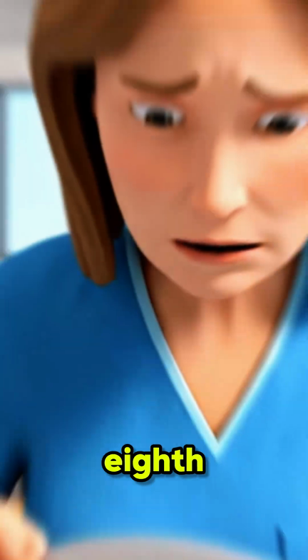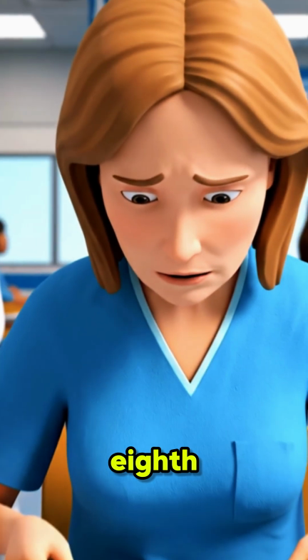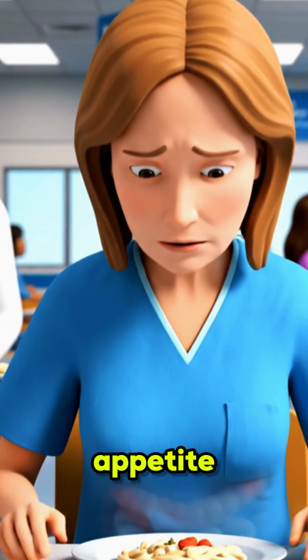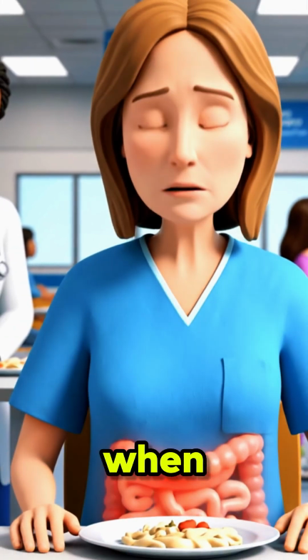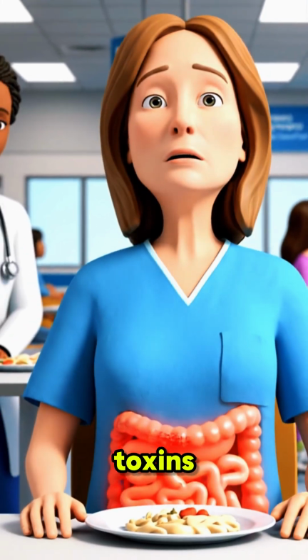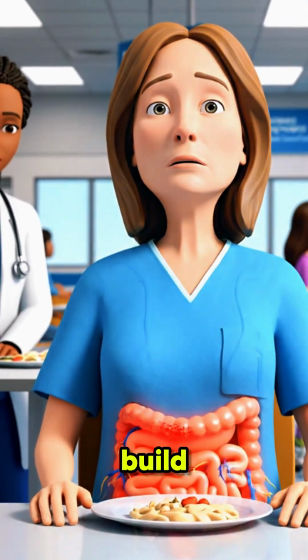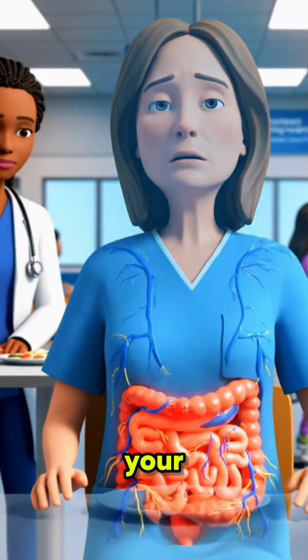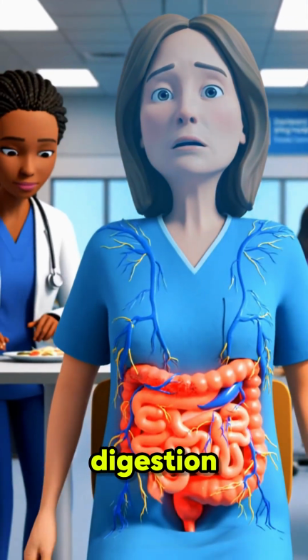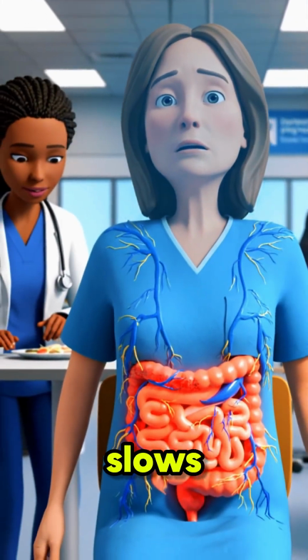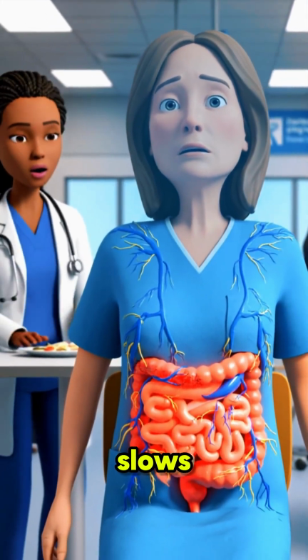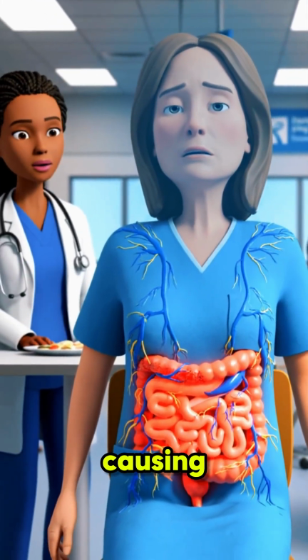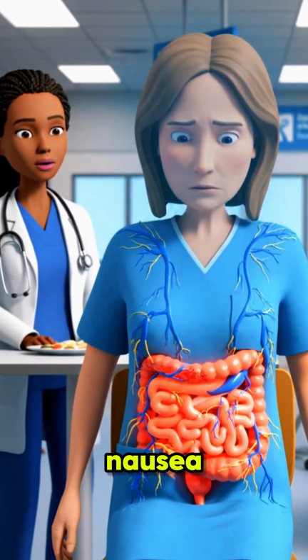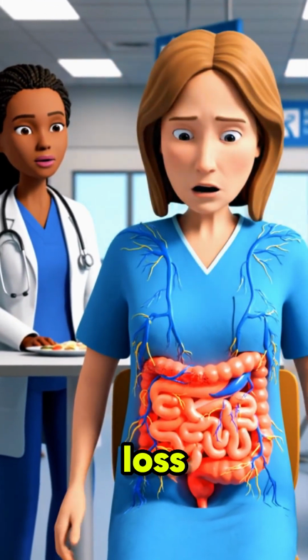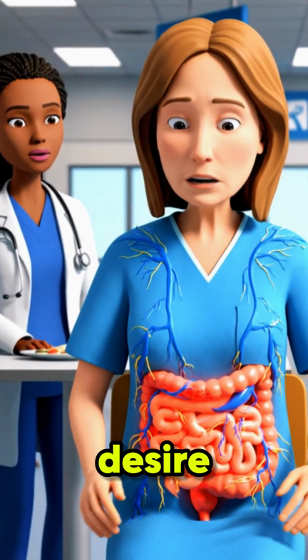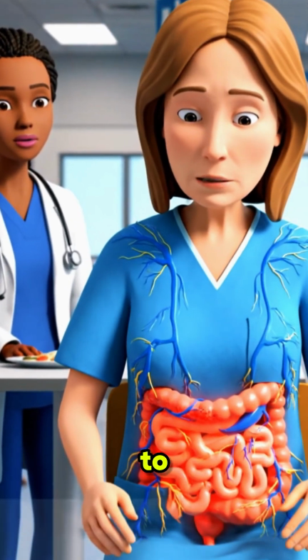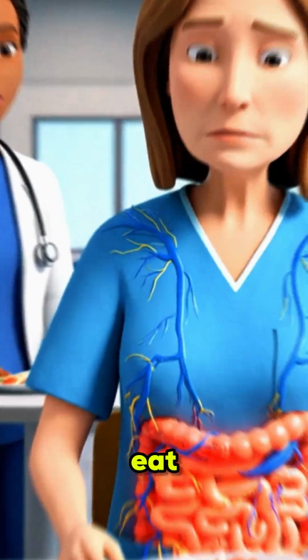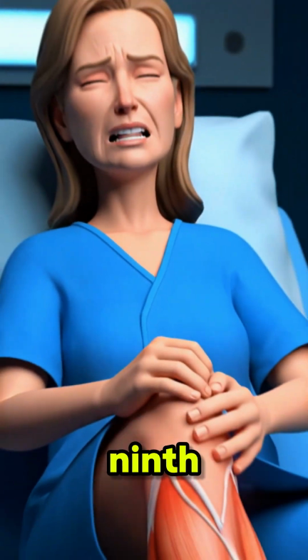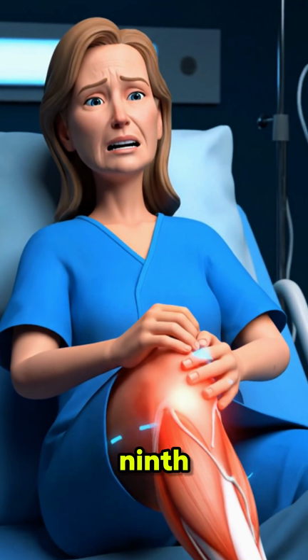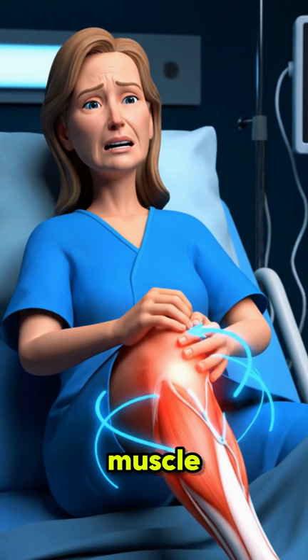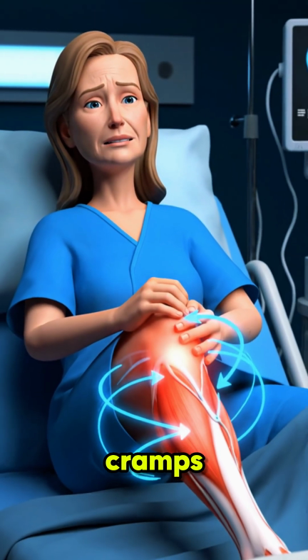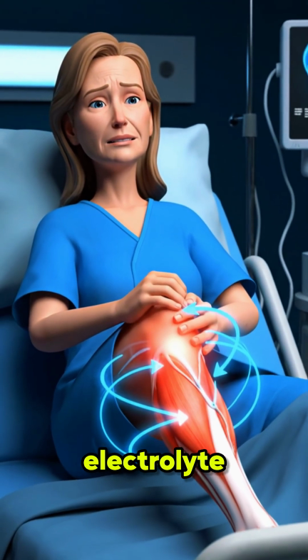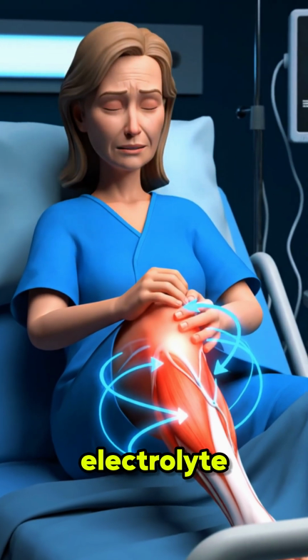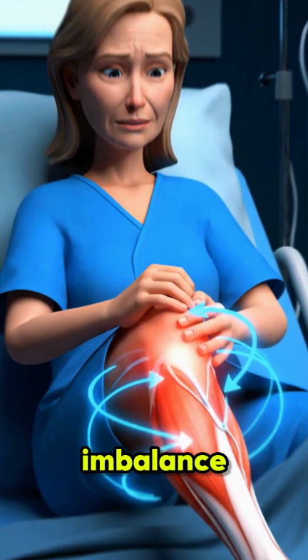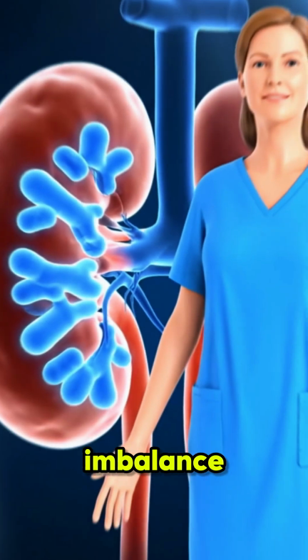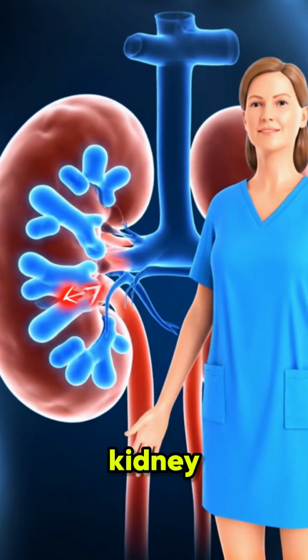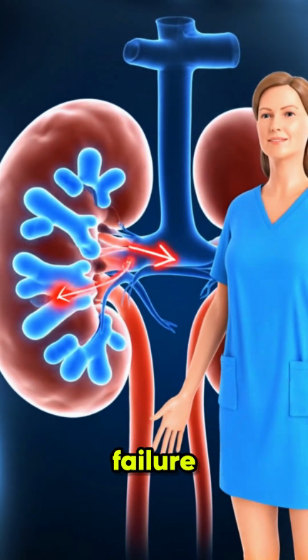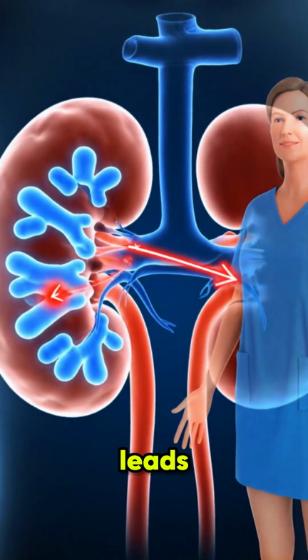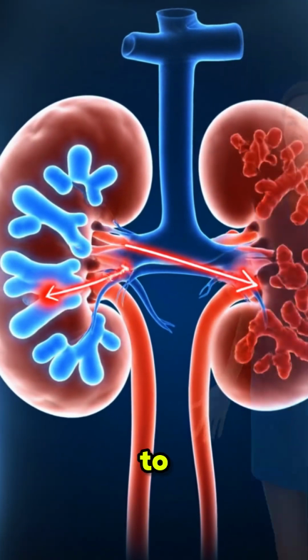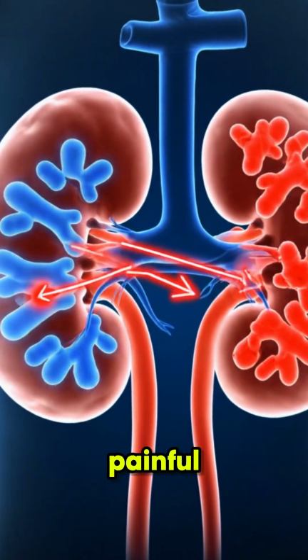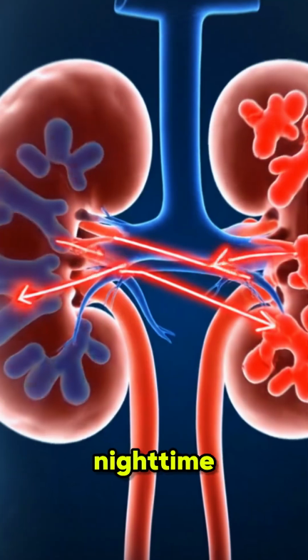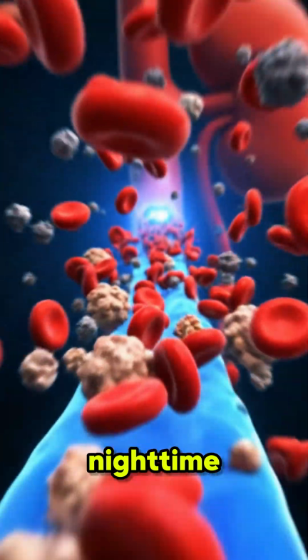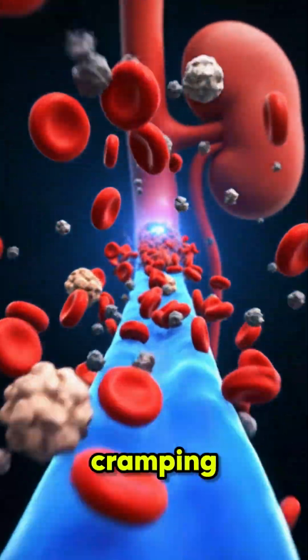The eighth sign is poor appetite. When toxins build up, your digestion slows, causing nausea and loss of desire to eat. And the ninth sign is muscle cramps. Electrolyte imbalance from kidney failure leads to painful nighttime cramping.